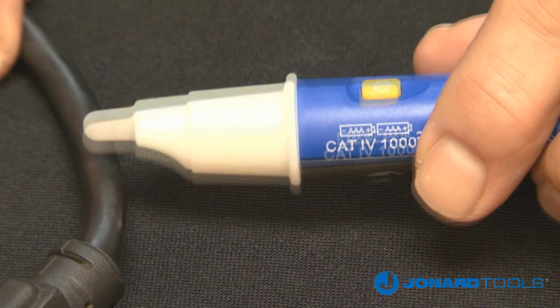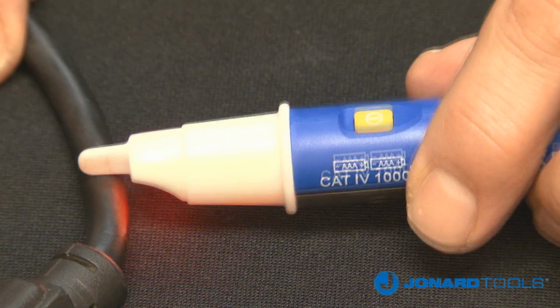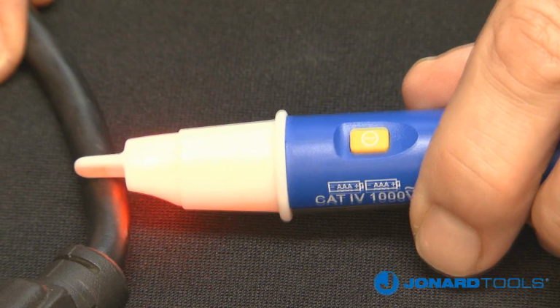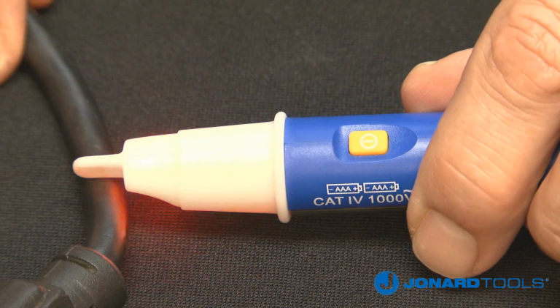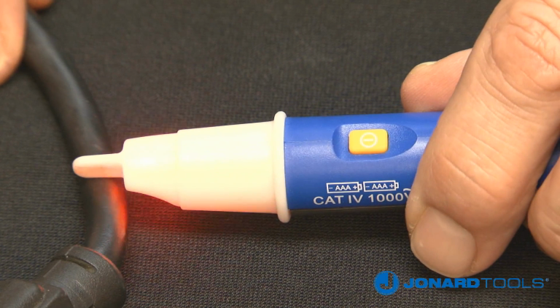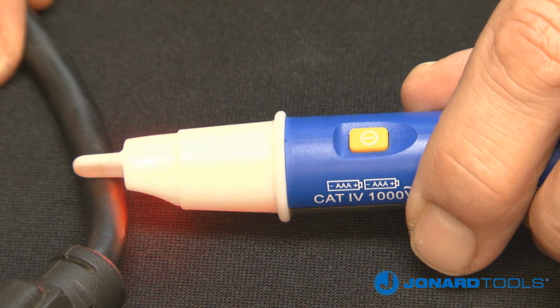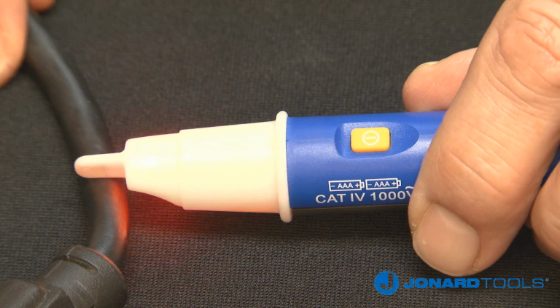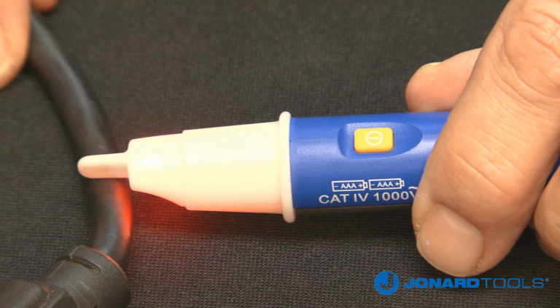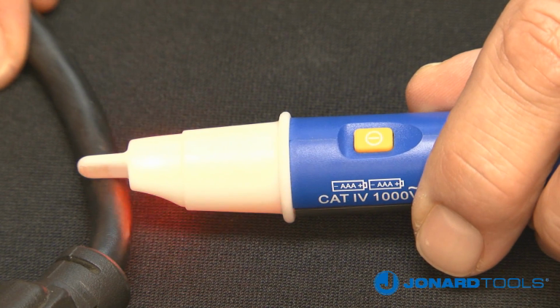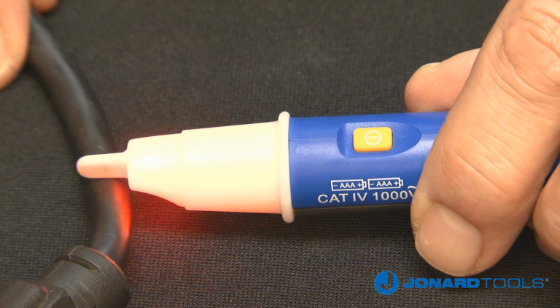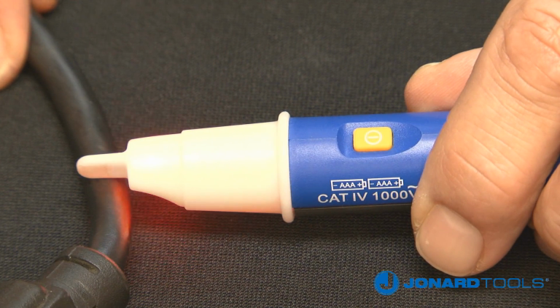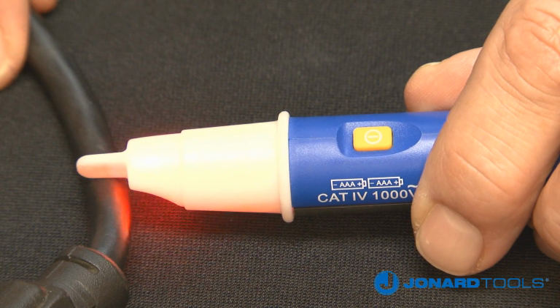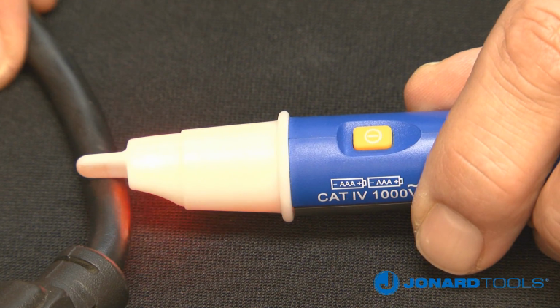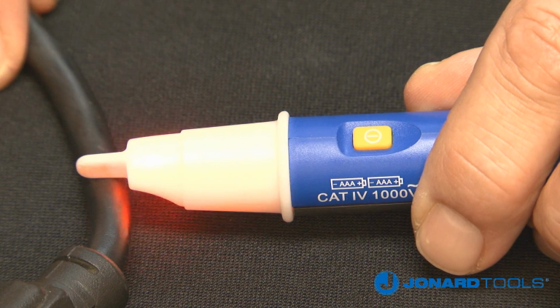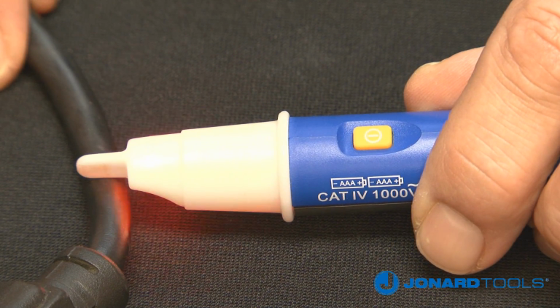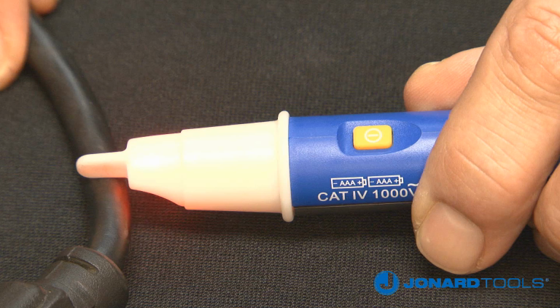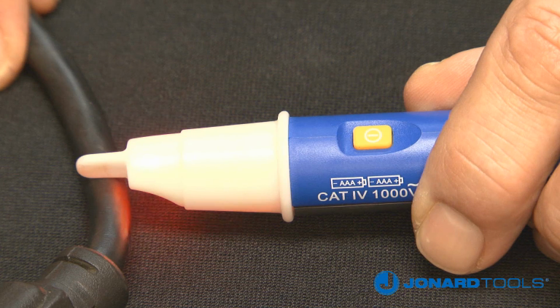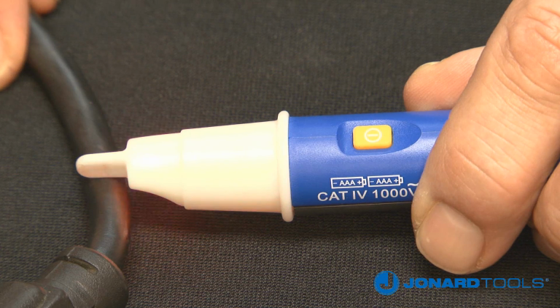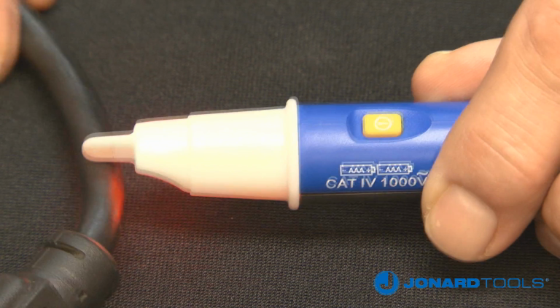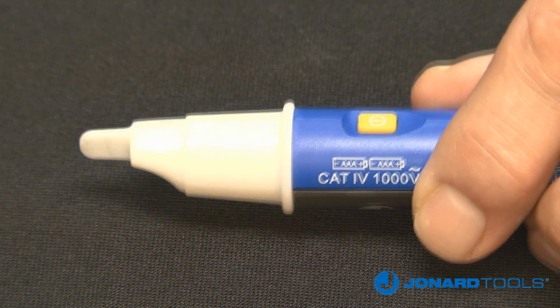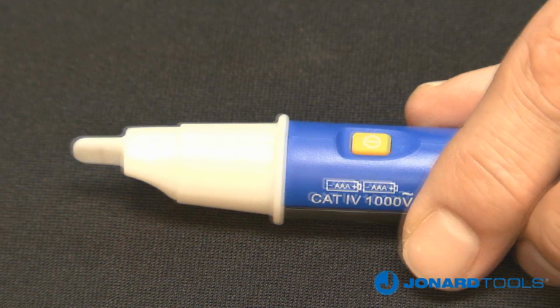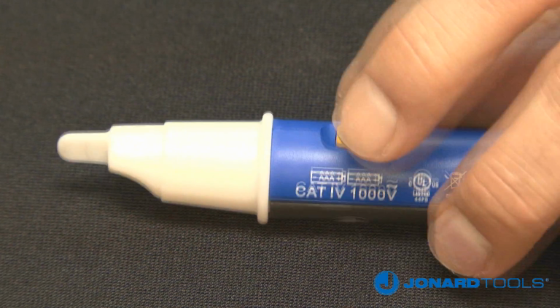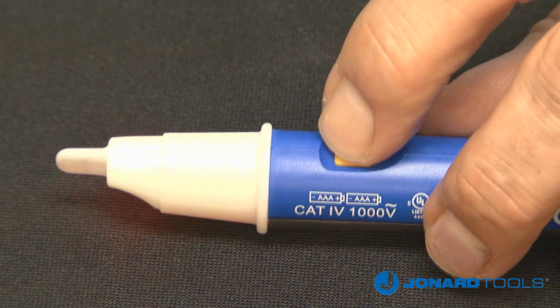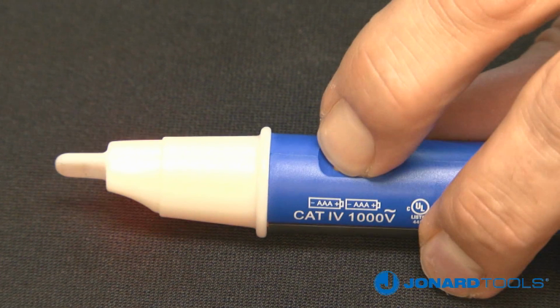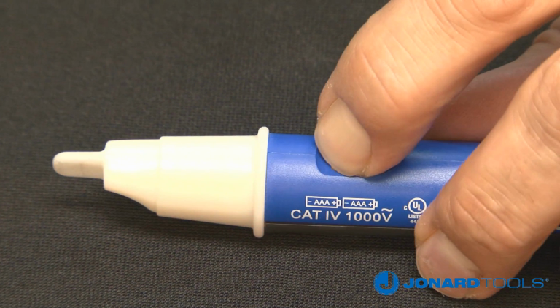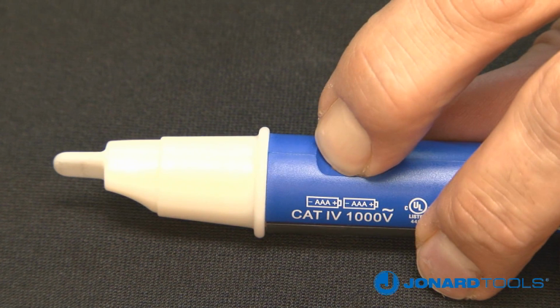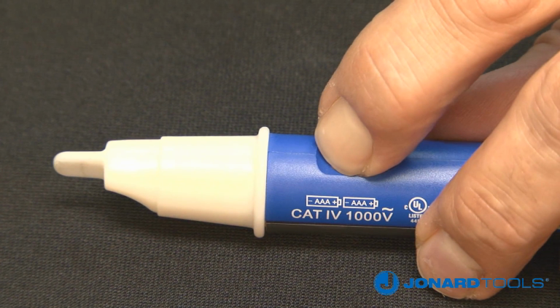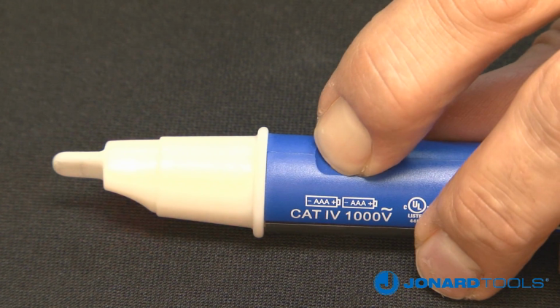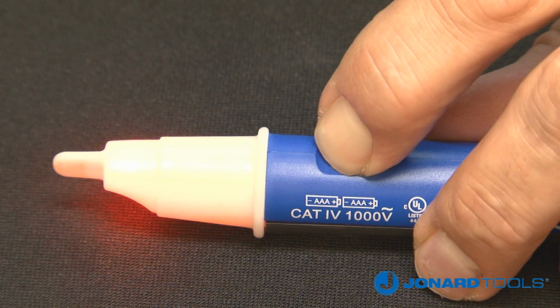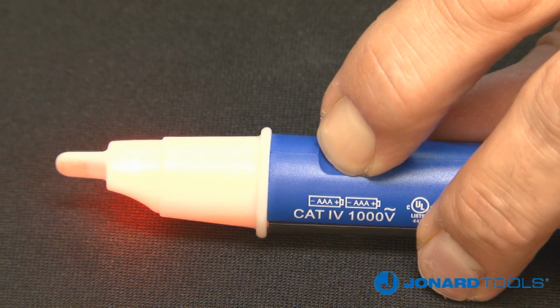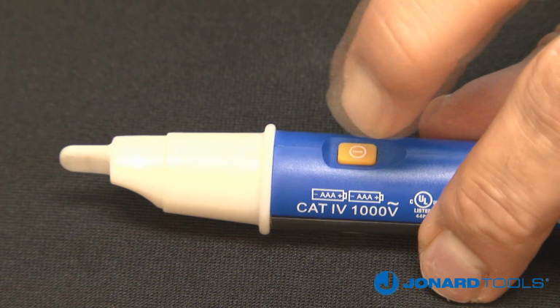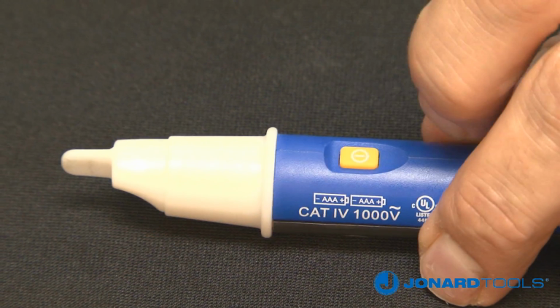To enable the tone, press and release the on-off button again and the tester will beep twice, indicating the audible tone is enabled.